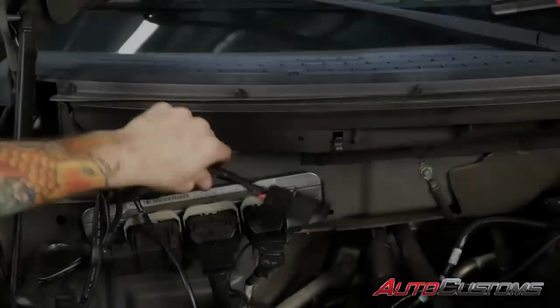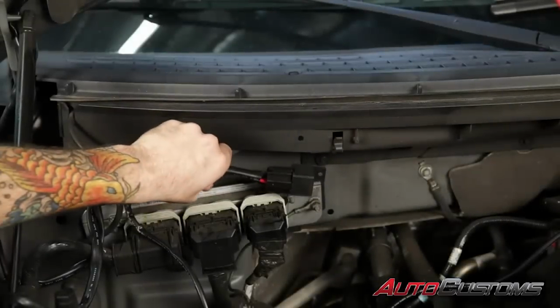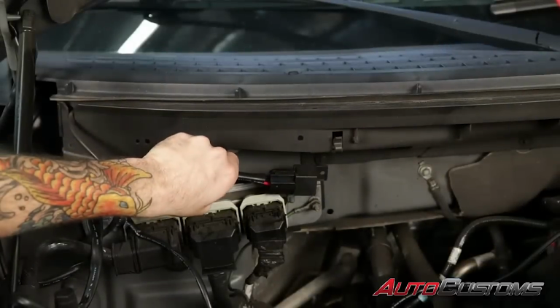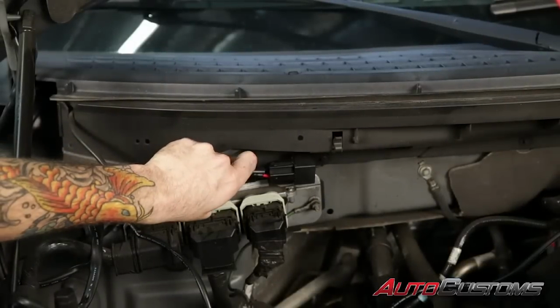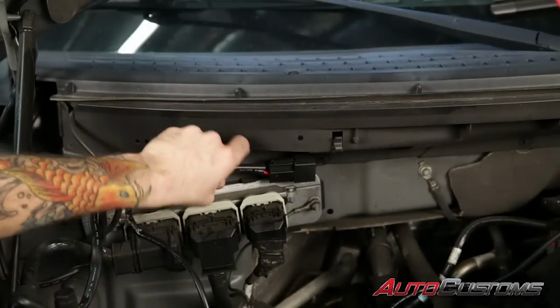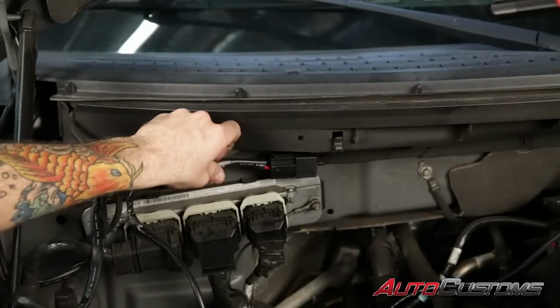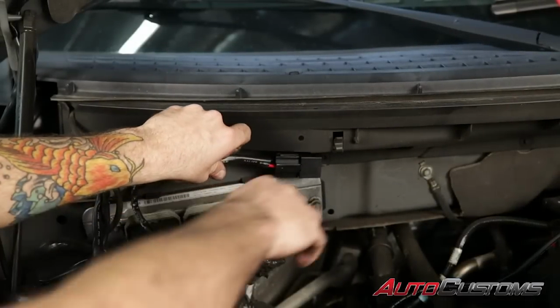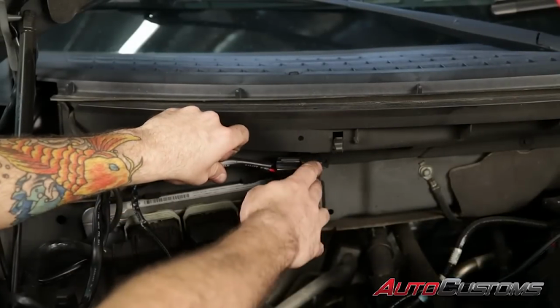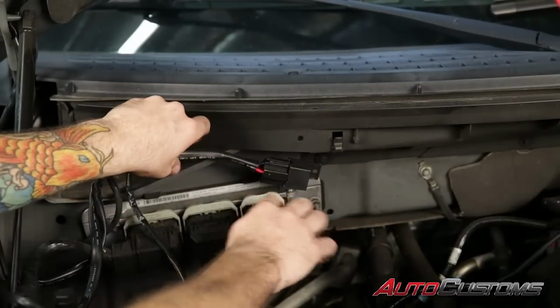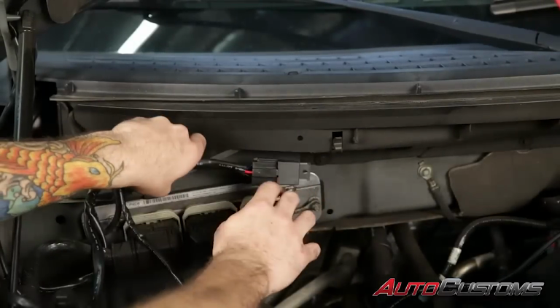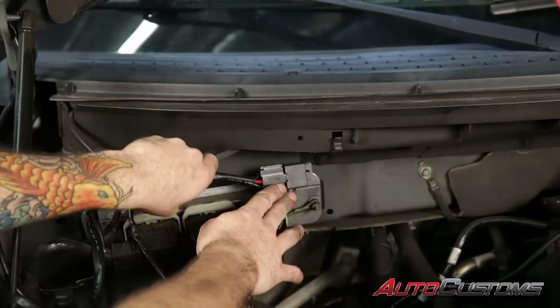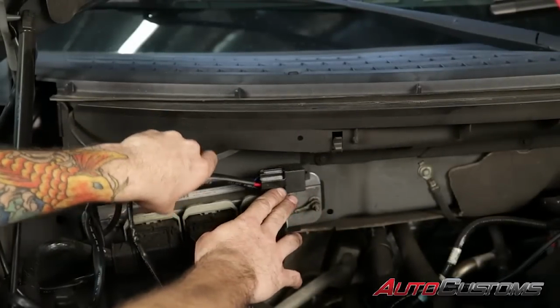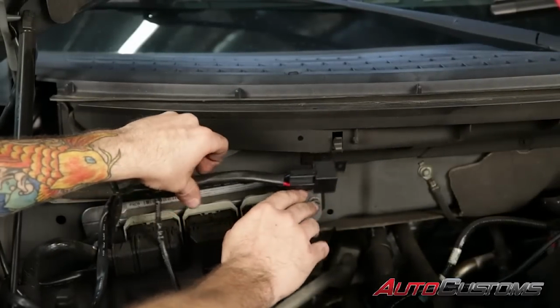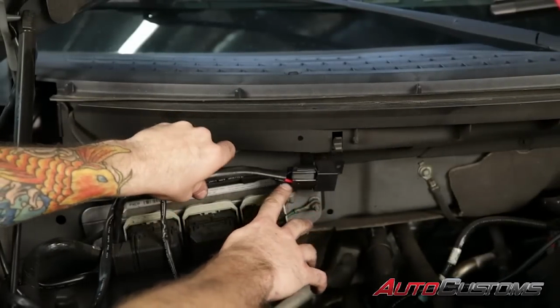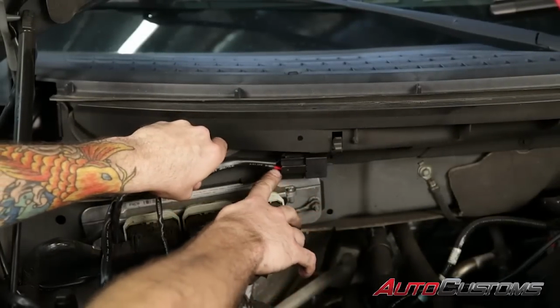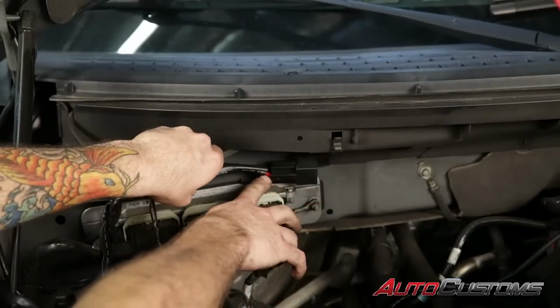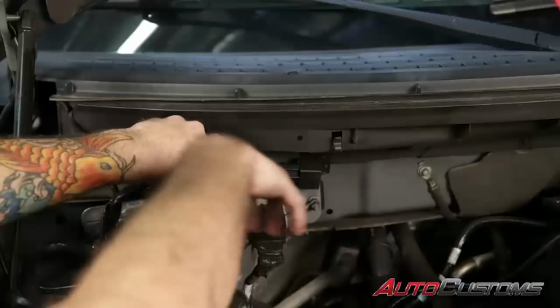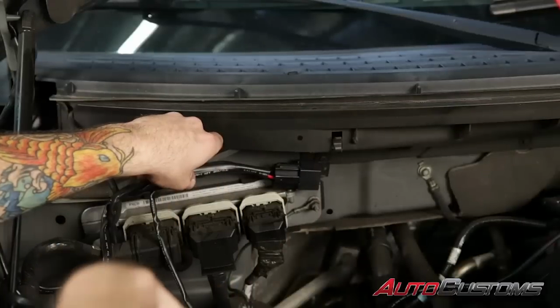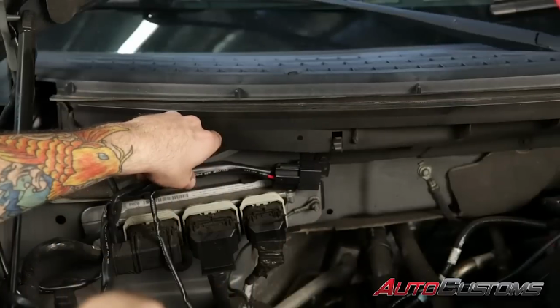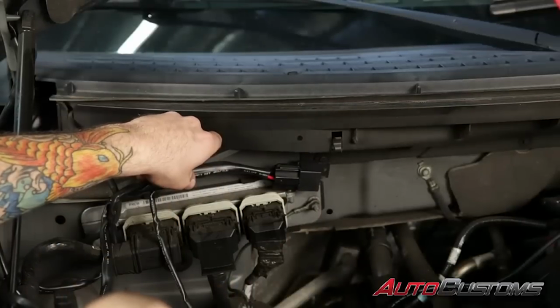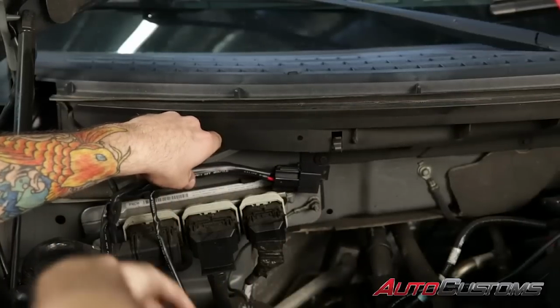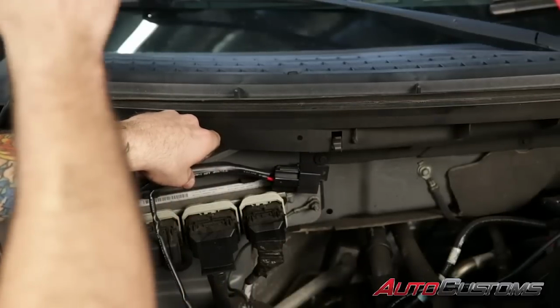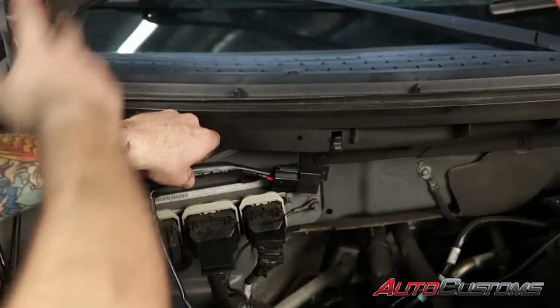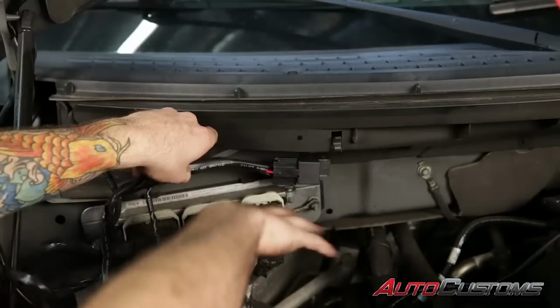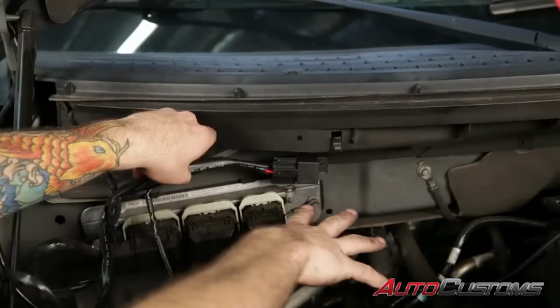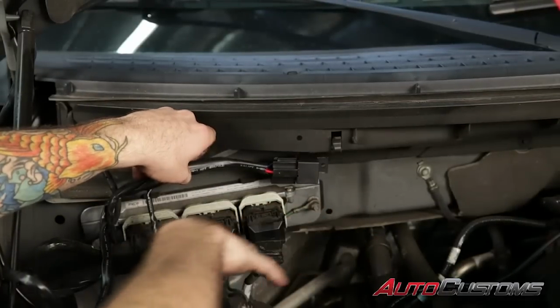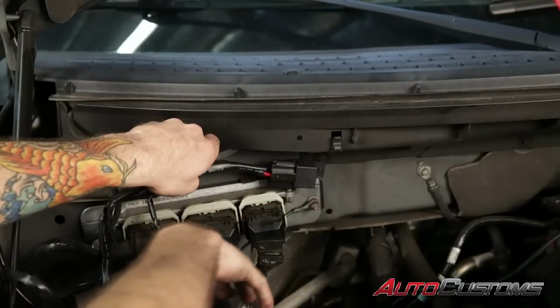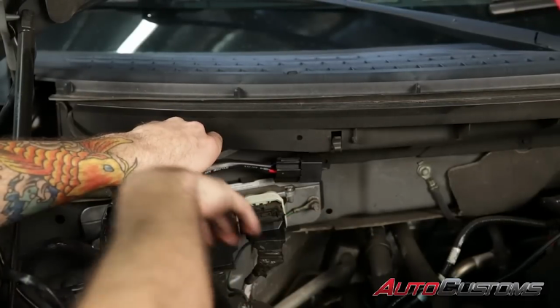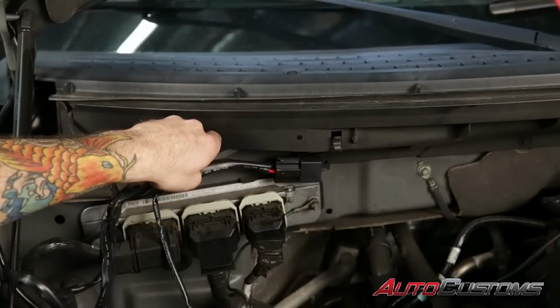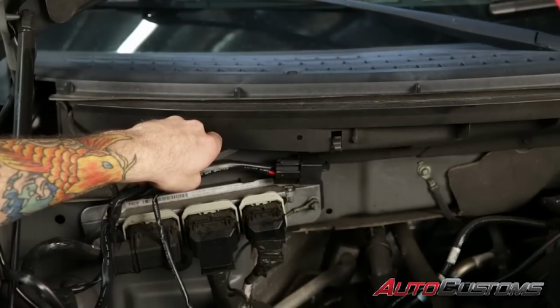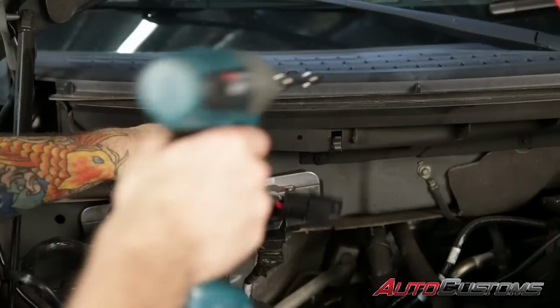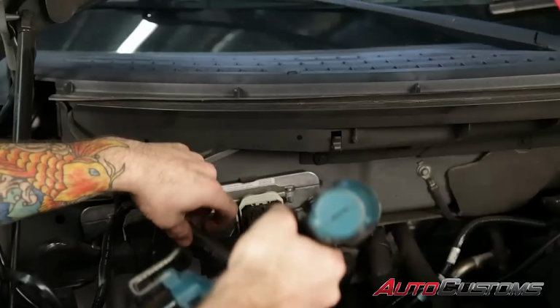Next we're going to mount our relay to the firewall. Just above the engine computer here seems to be the best spot for the F-150, because the battery is right there and the wire route is good from this point. I'm going to go ahead and mount the relay here — it's a seven millimeter bolt.